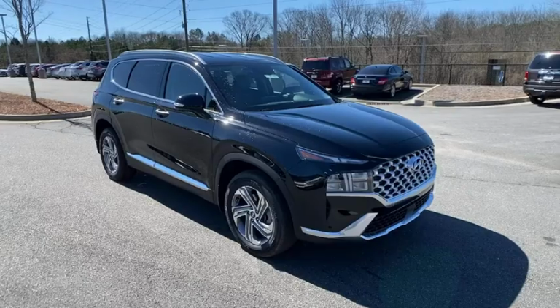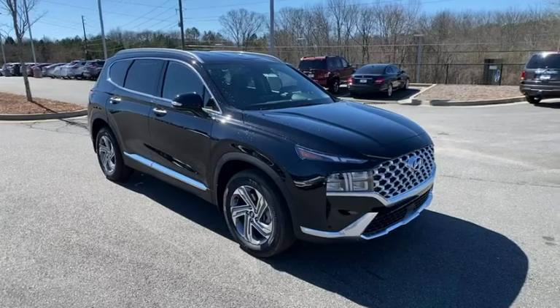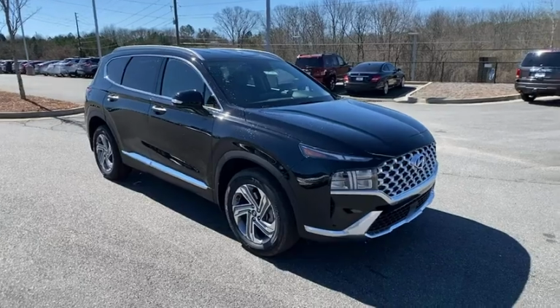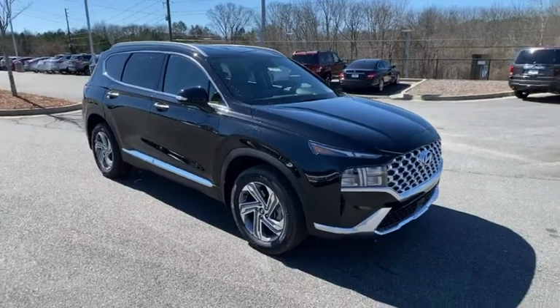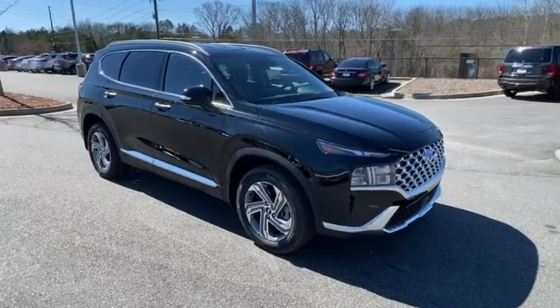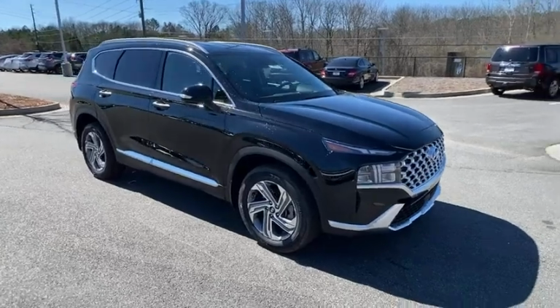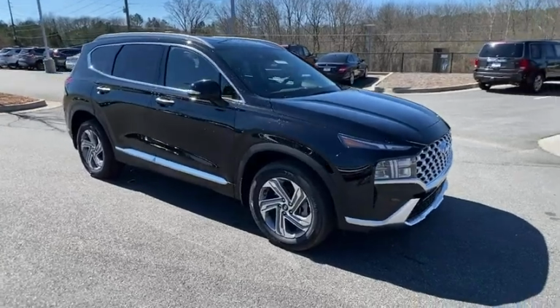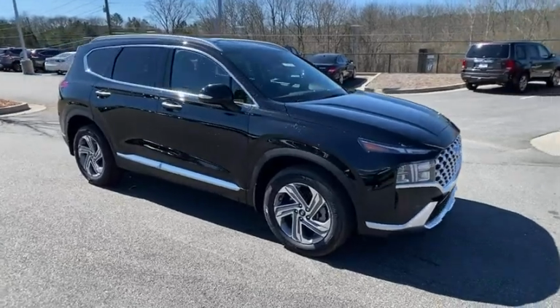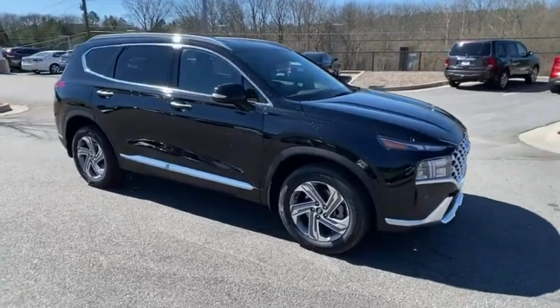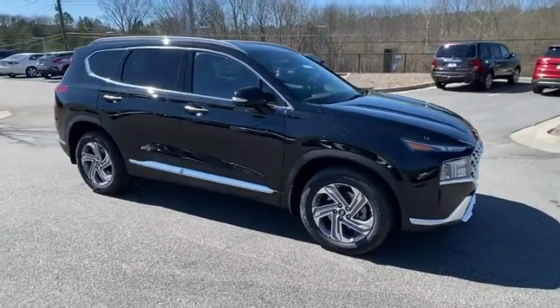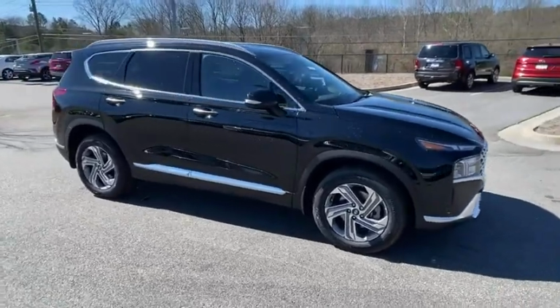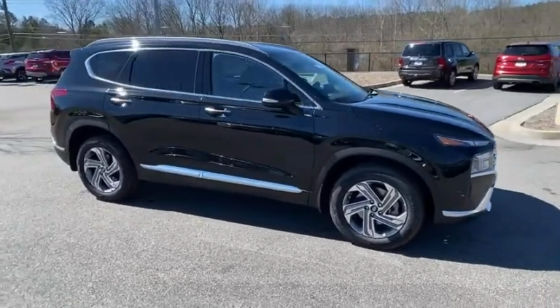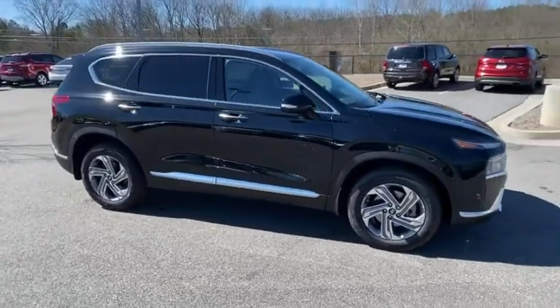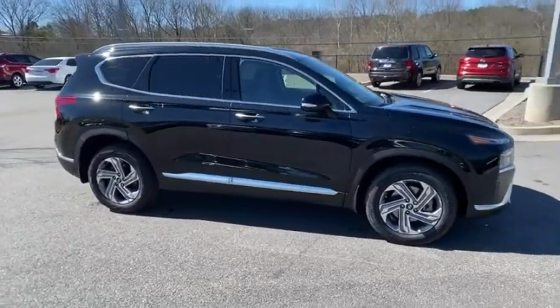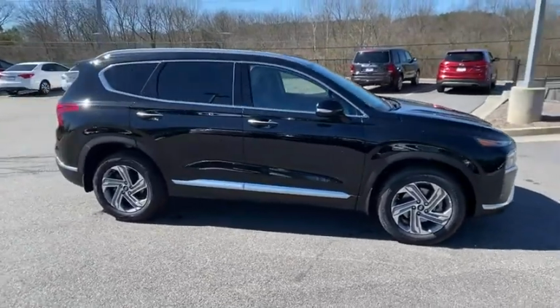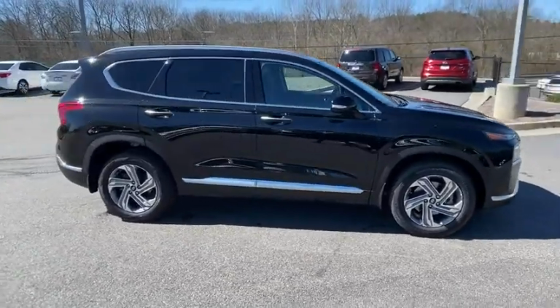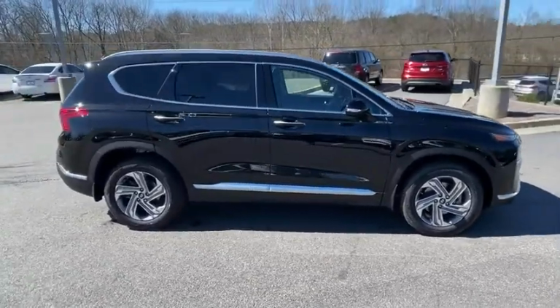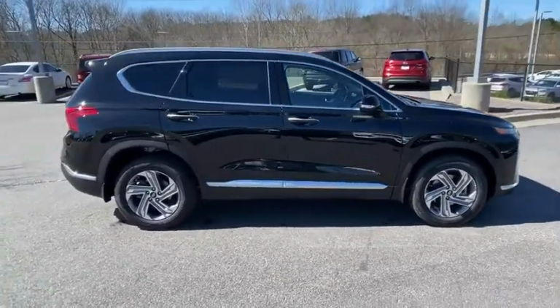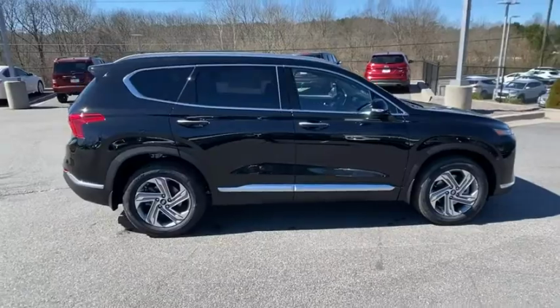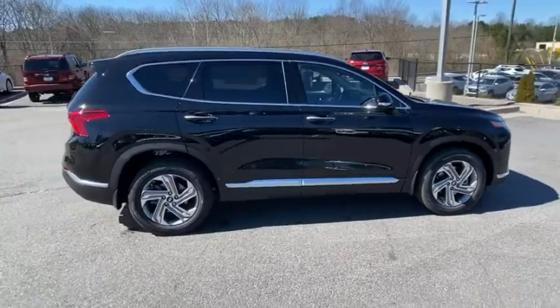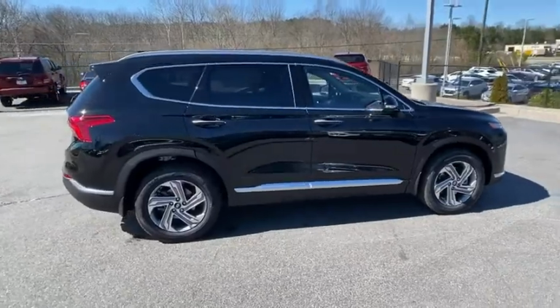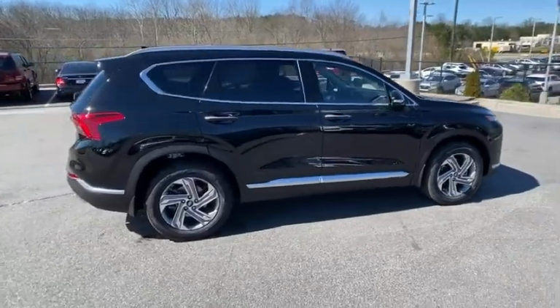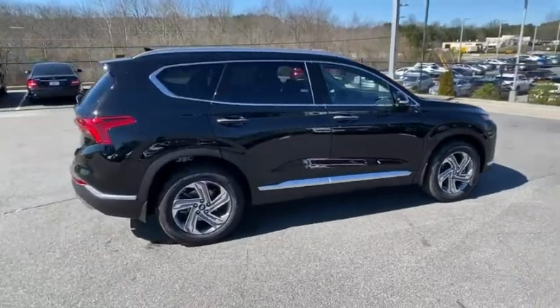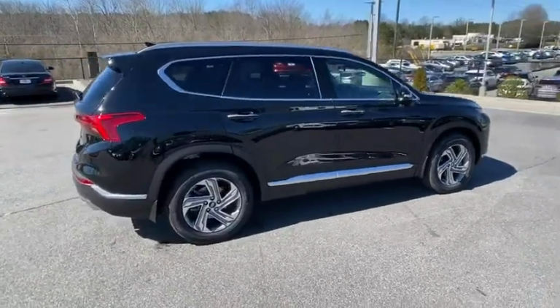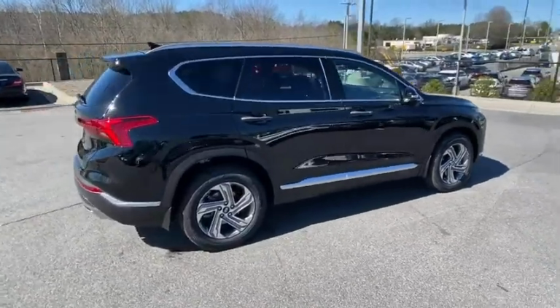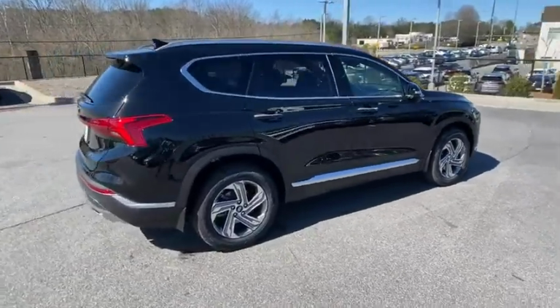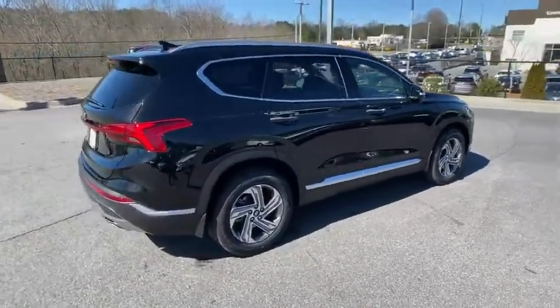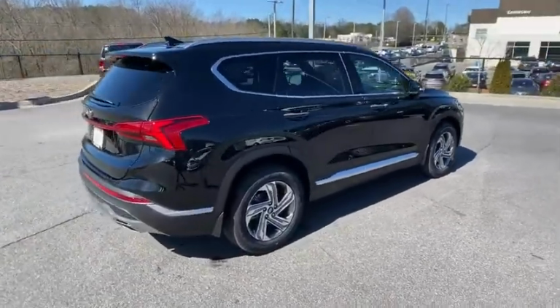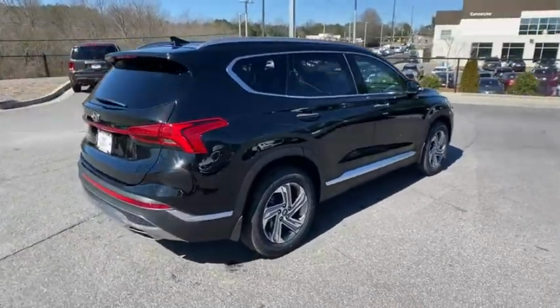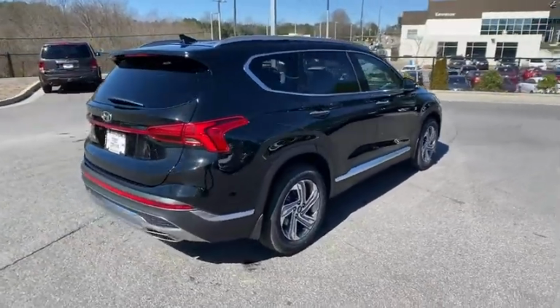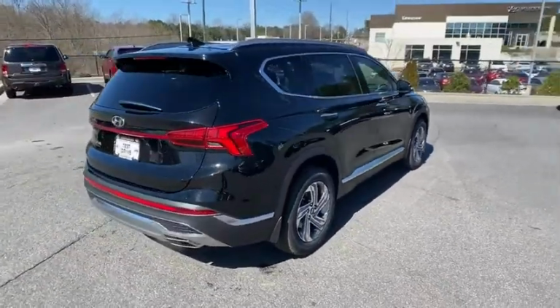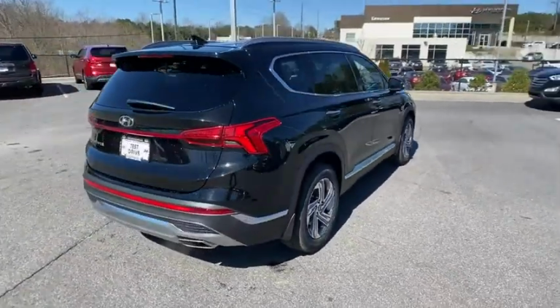Stop by and take a look at the 2021 Hyundai Santa Fe. Style, quality, performance, value. Need we say more?